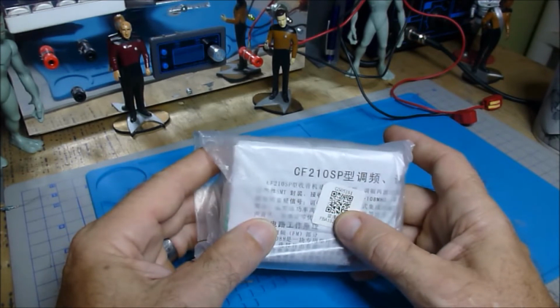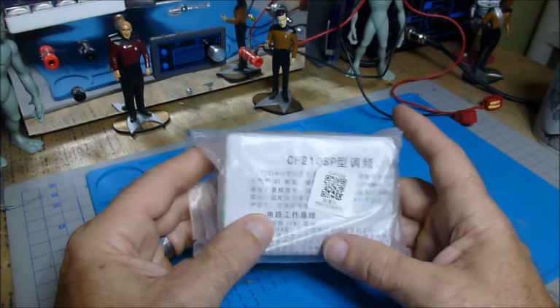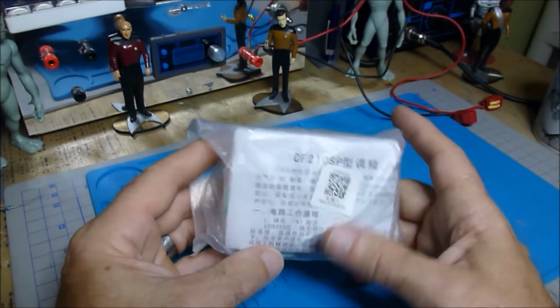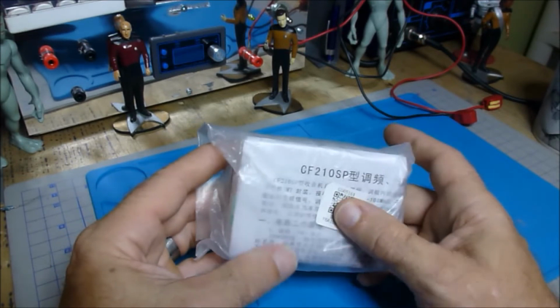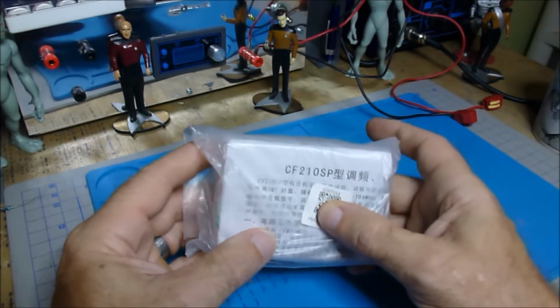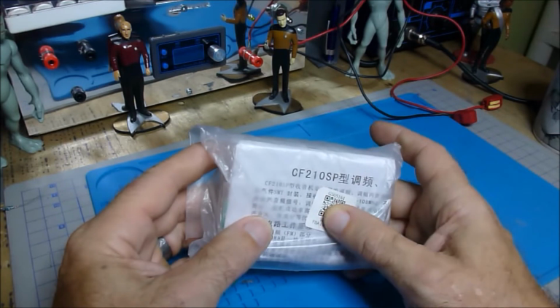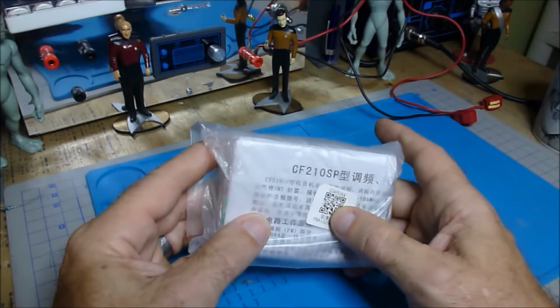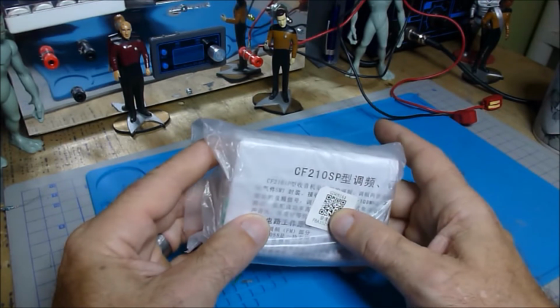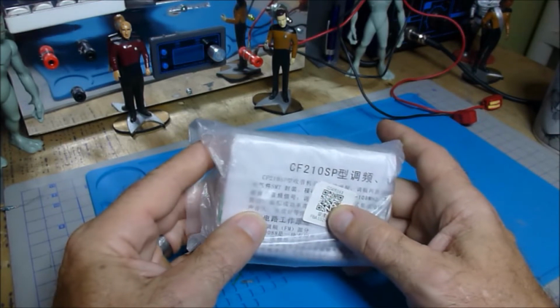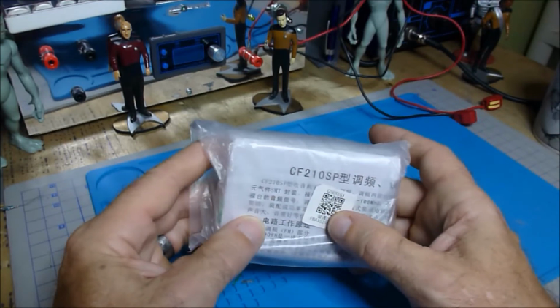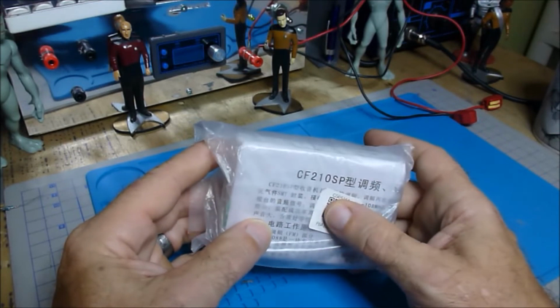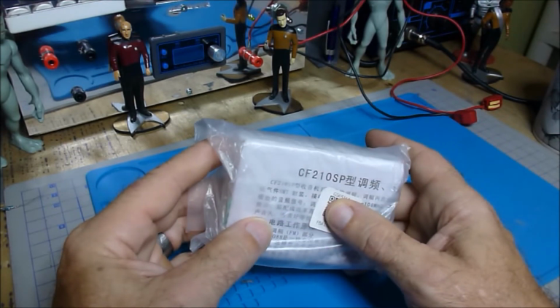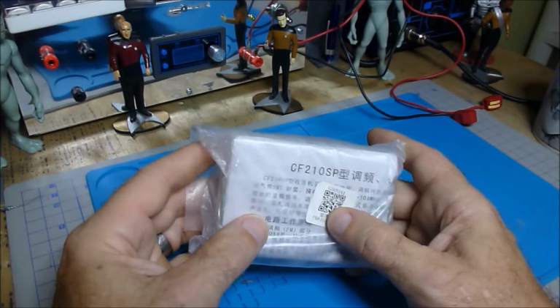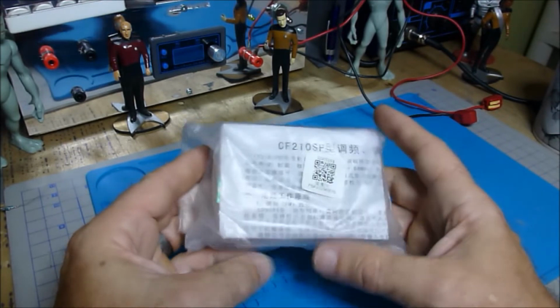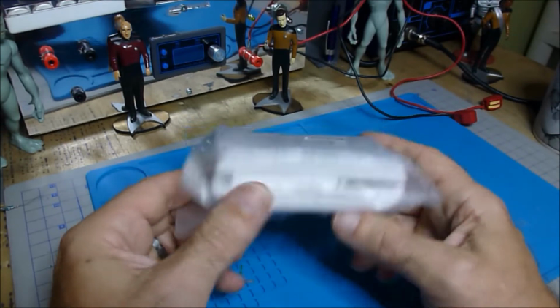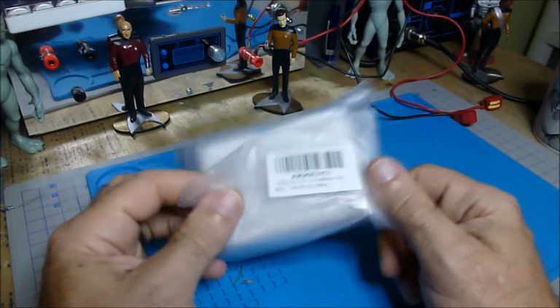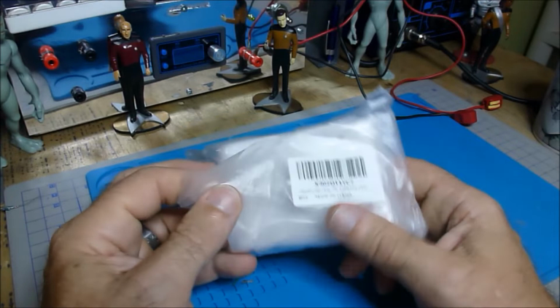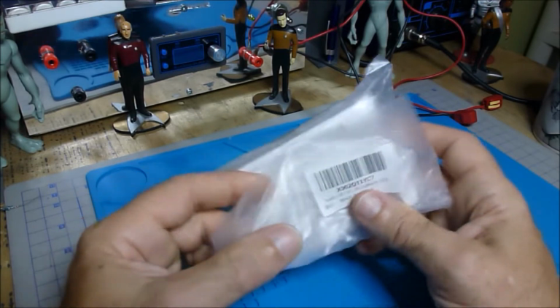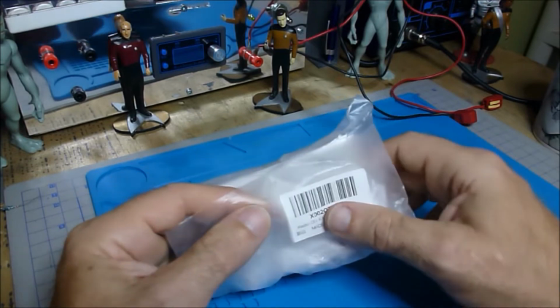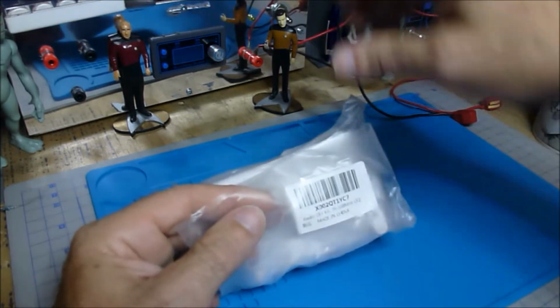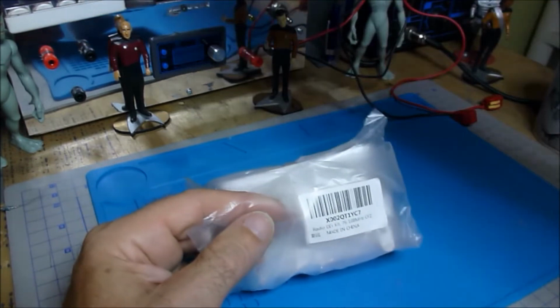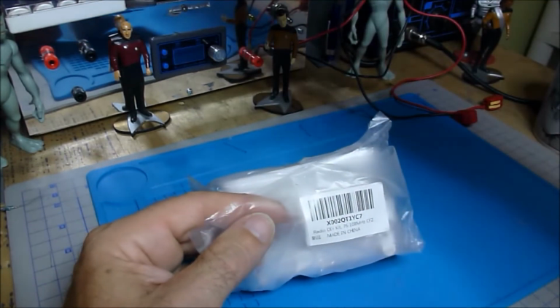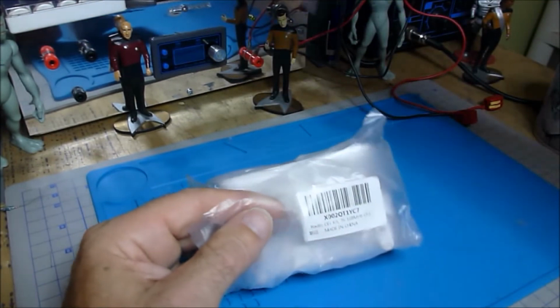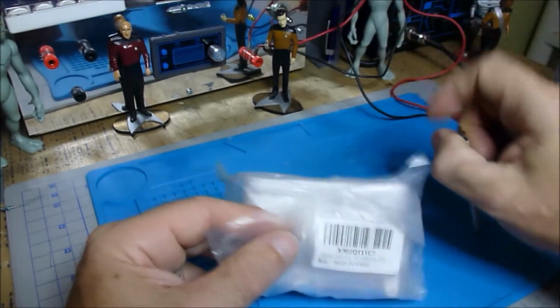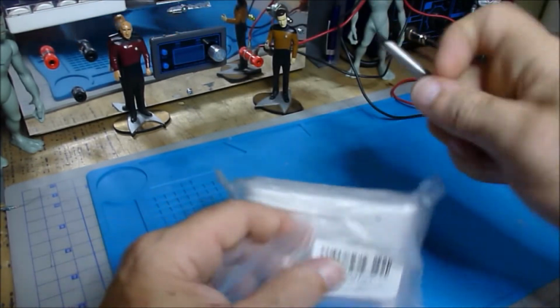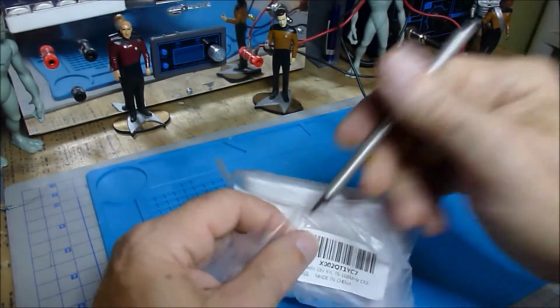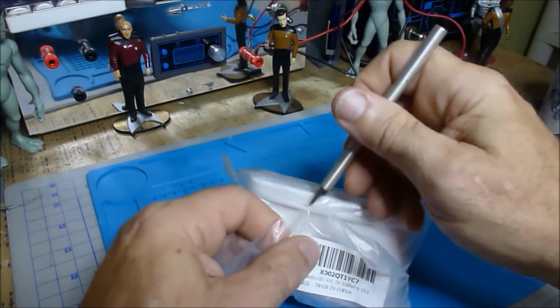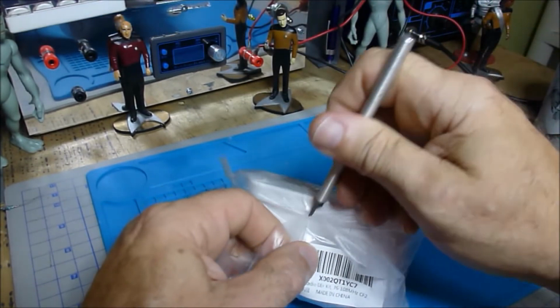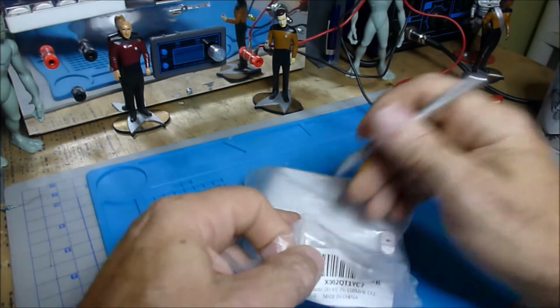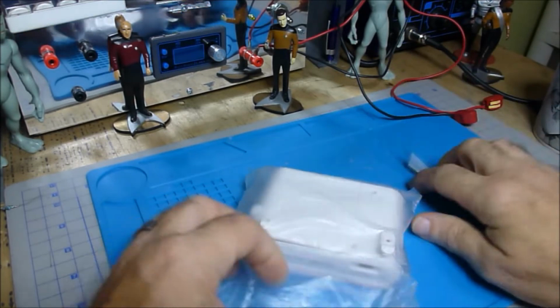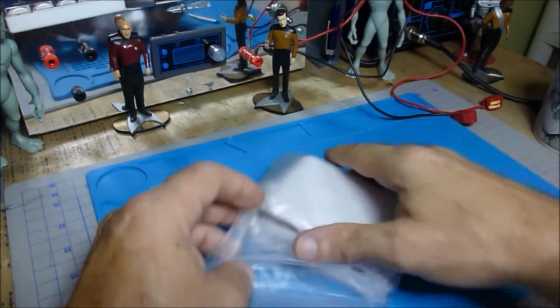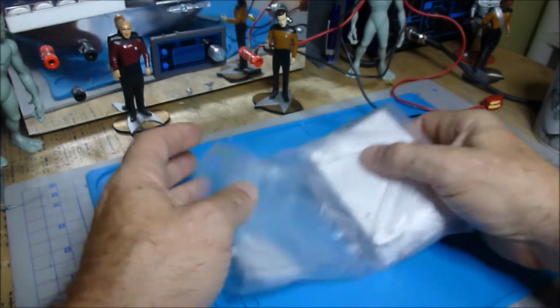This little Chinese radio is the CF-210SP. Let's crack this guy open and see what kind of goodies are in here.